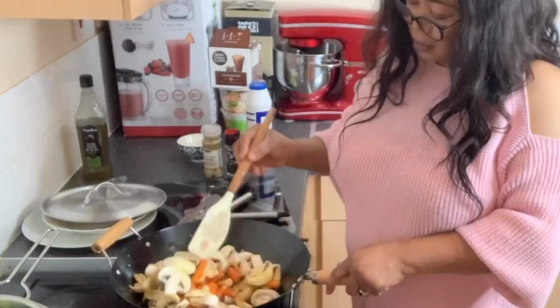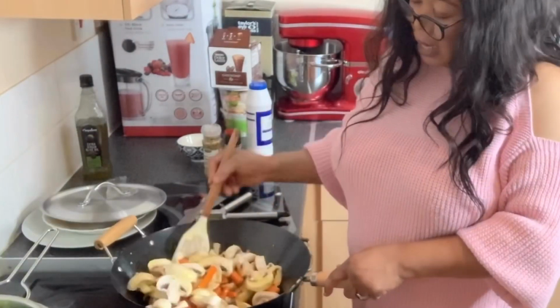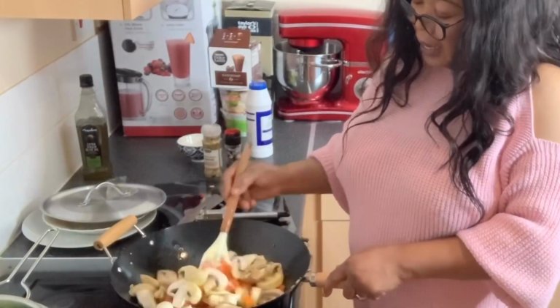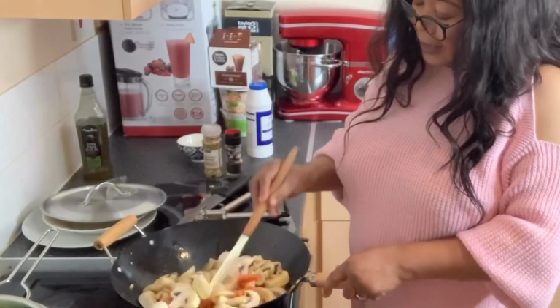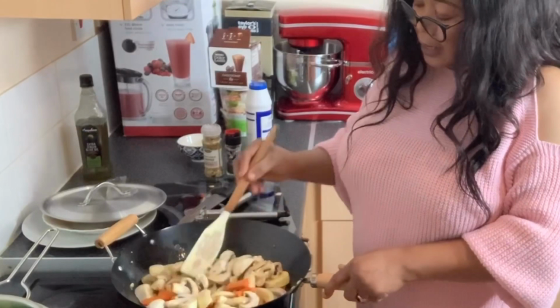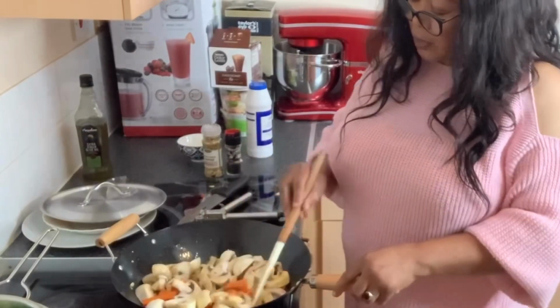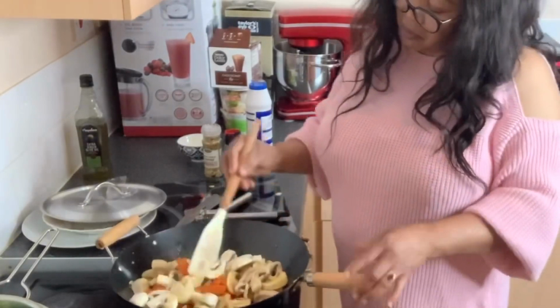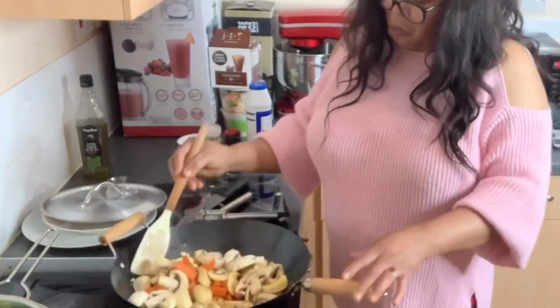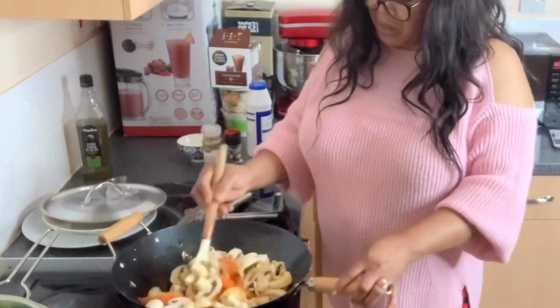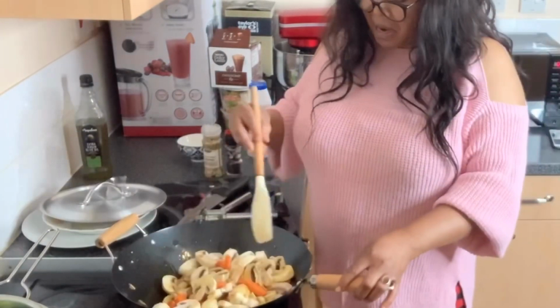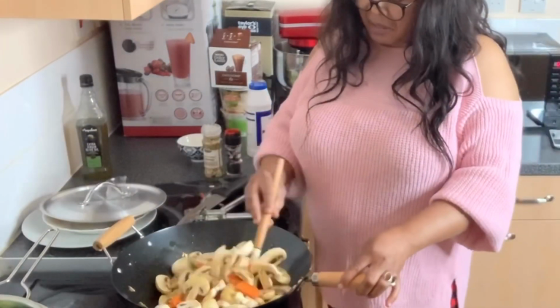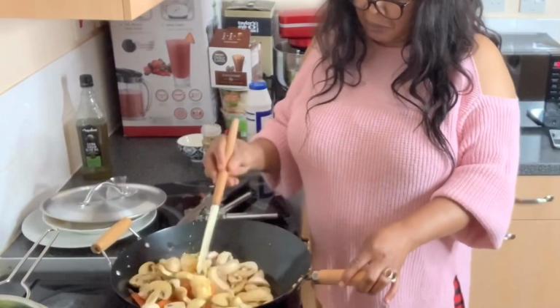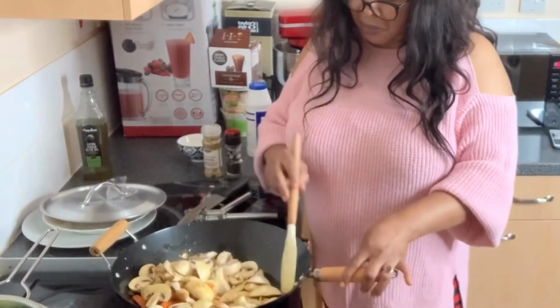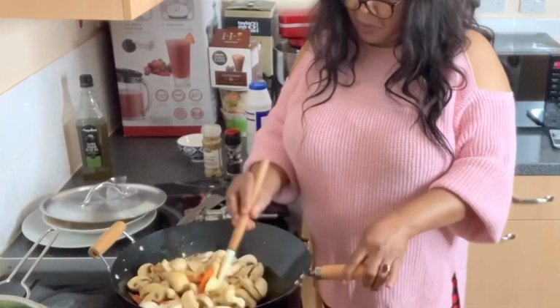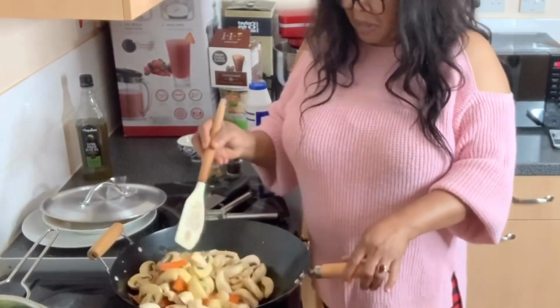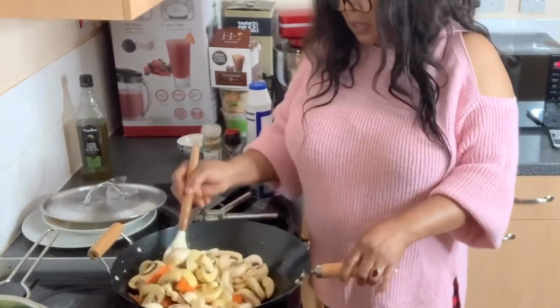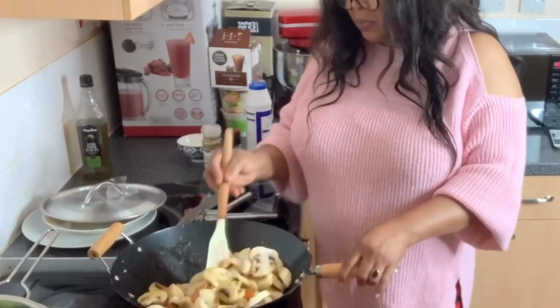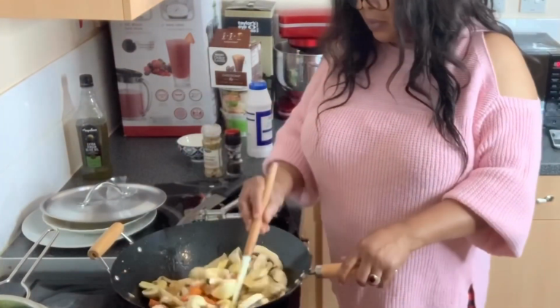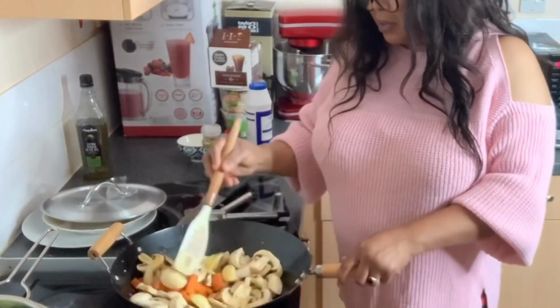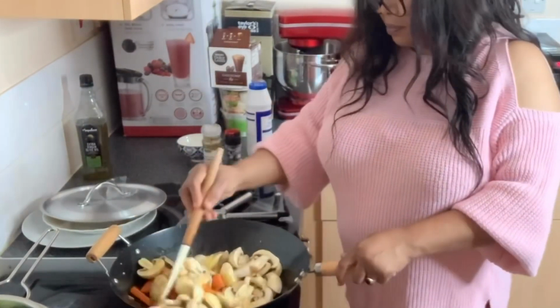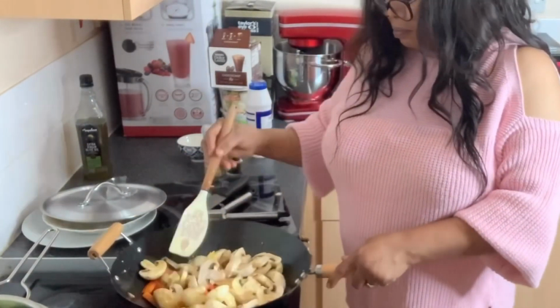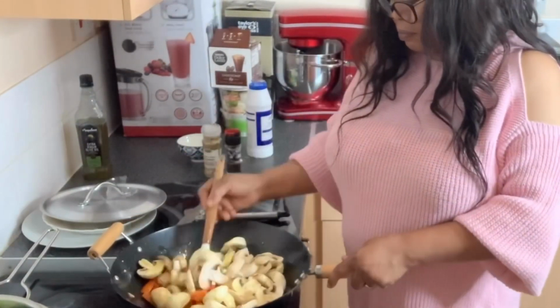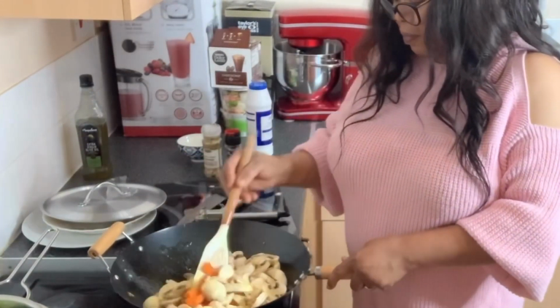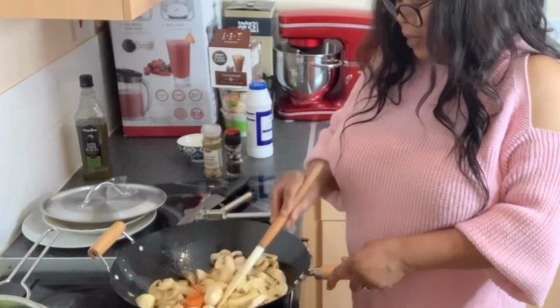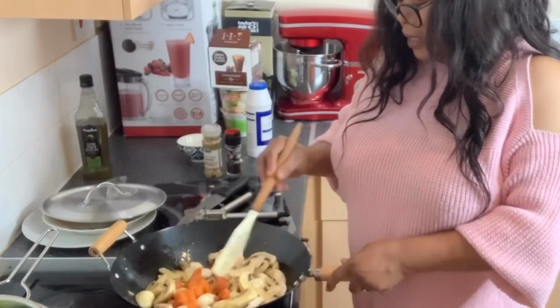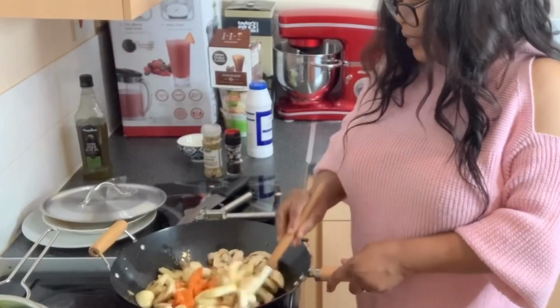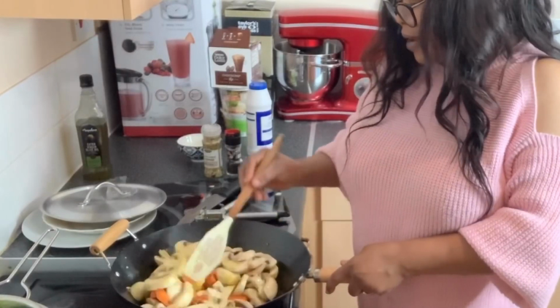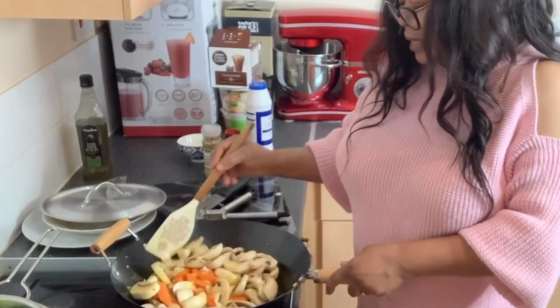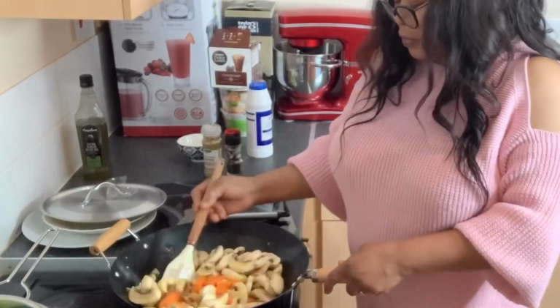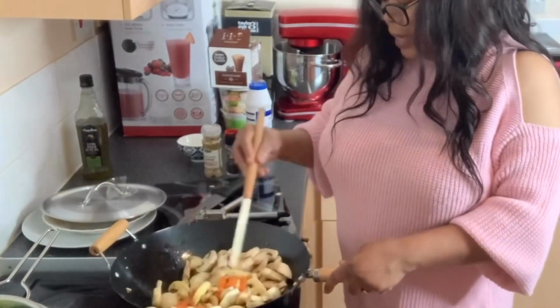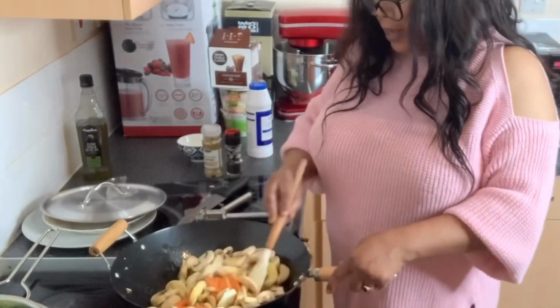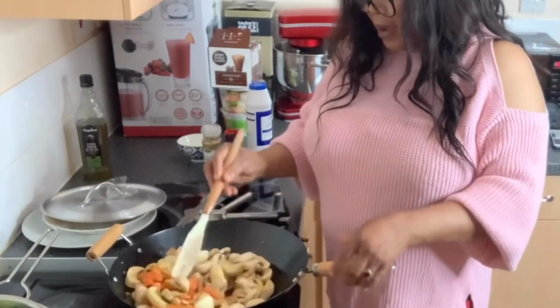I like eating this with white rice. You can also eat it with noodles. Instead of eating rice on stew, I serve my family this.